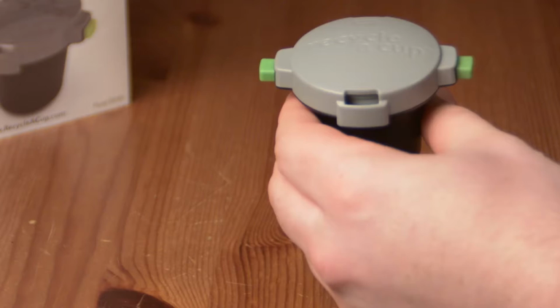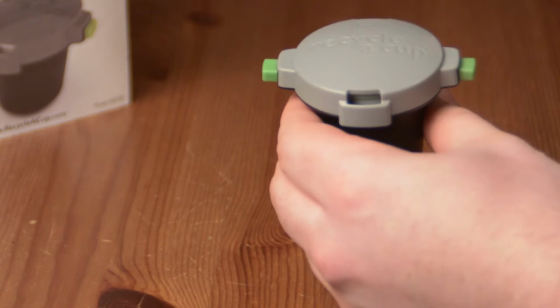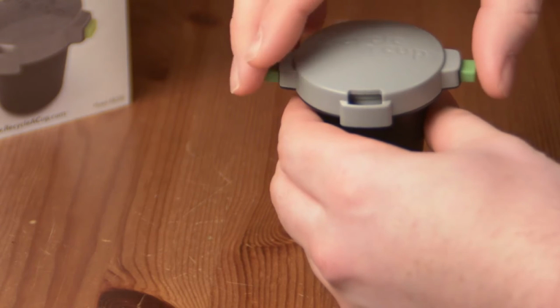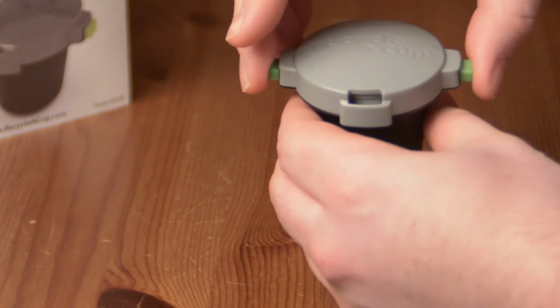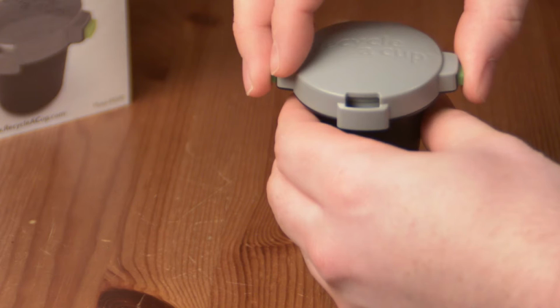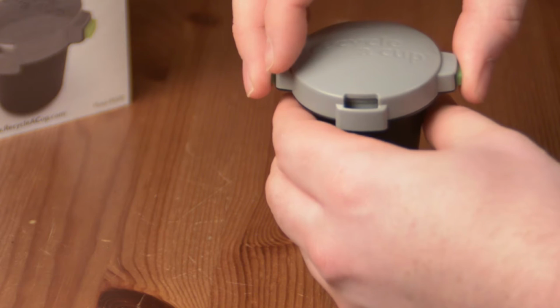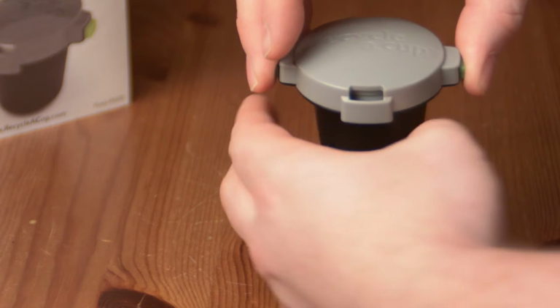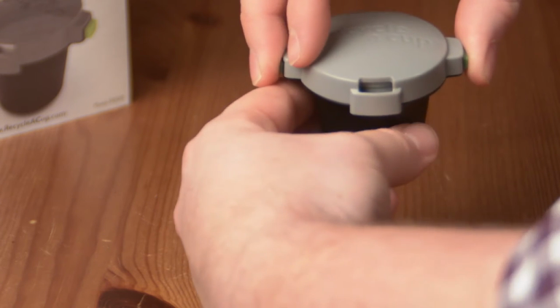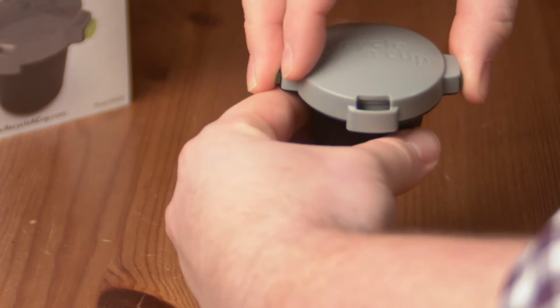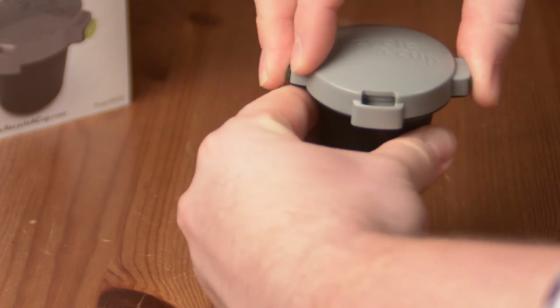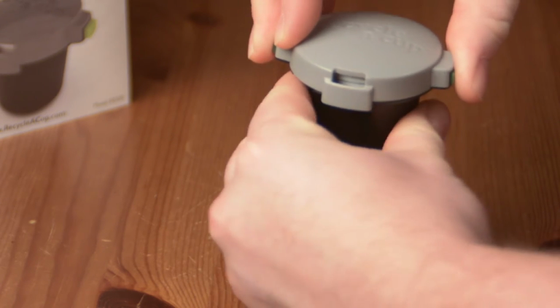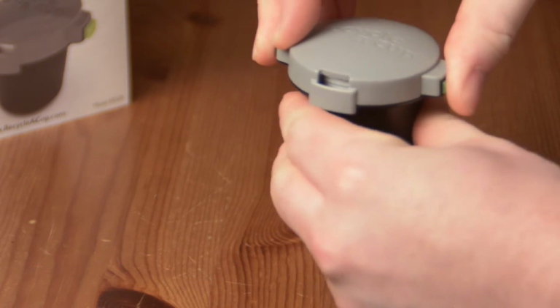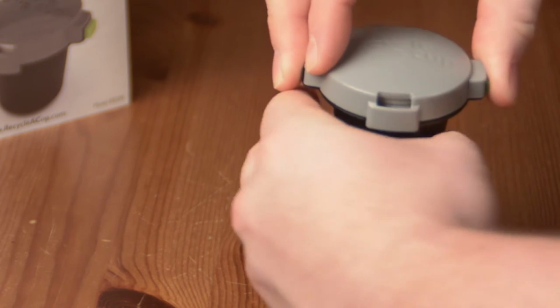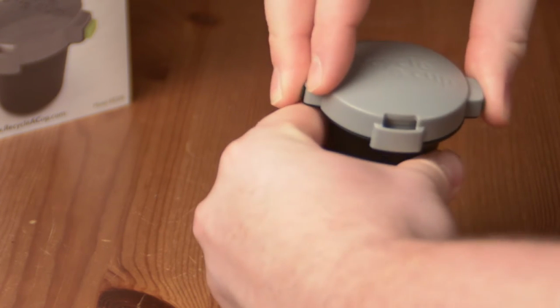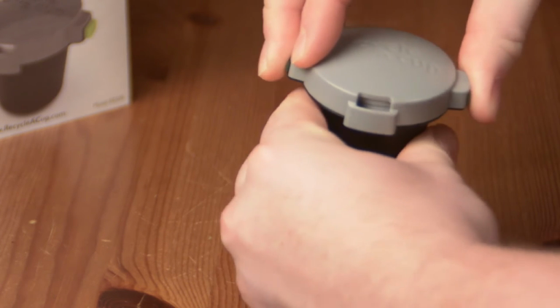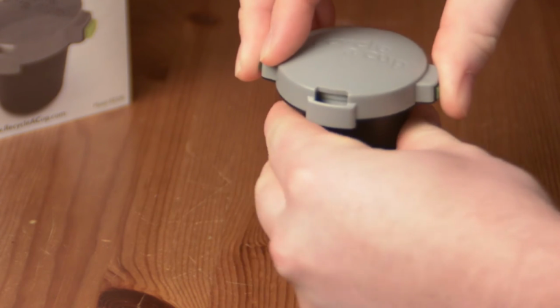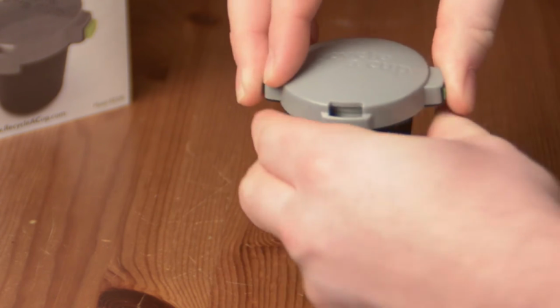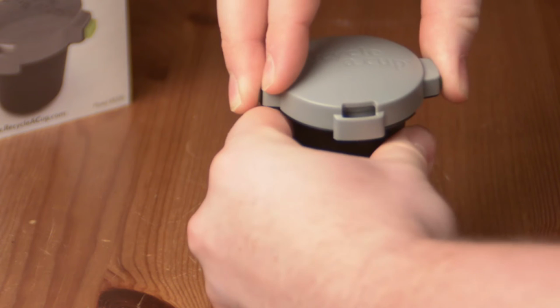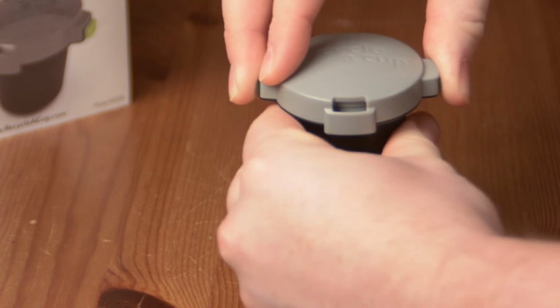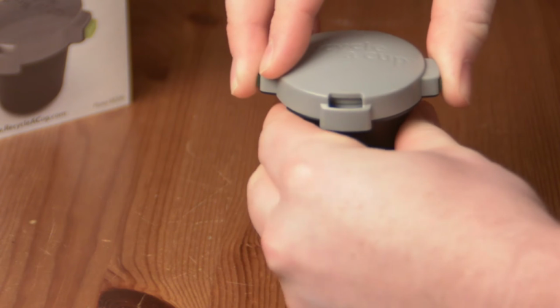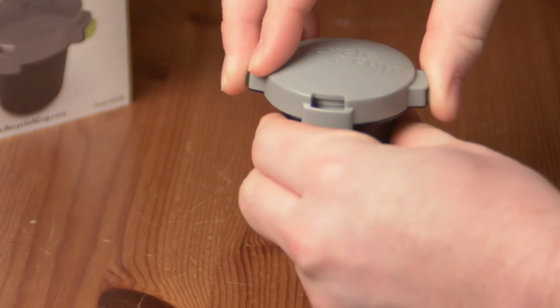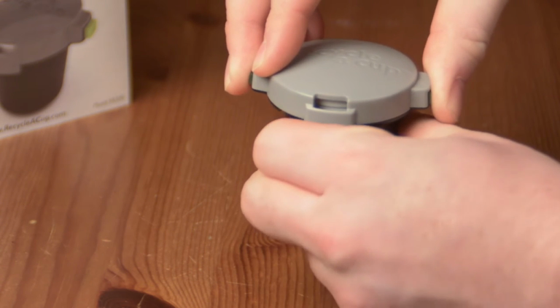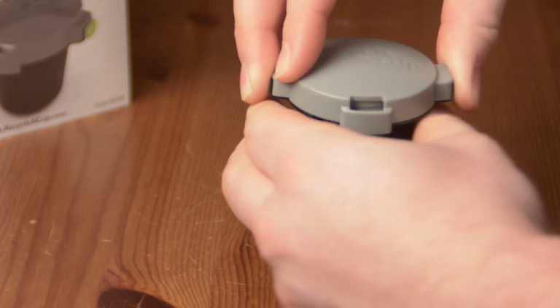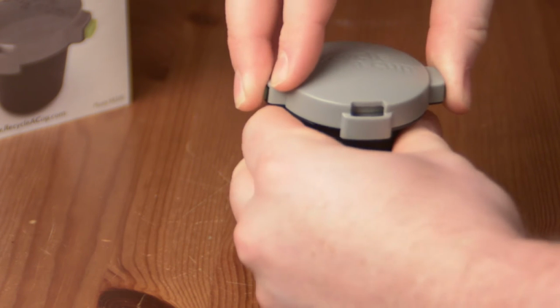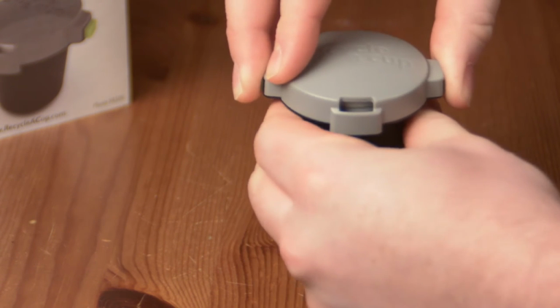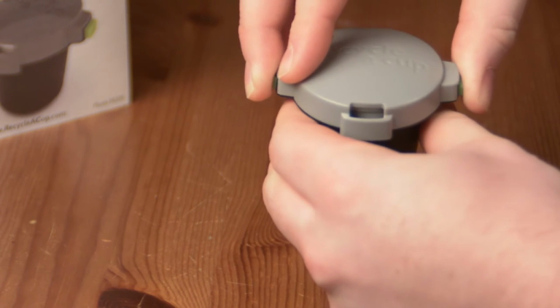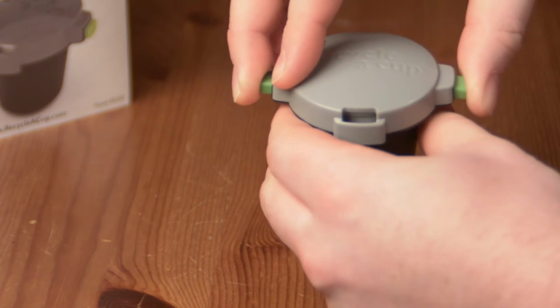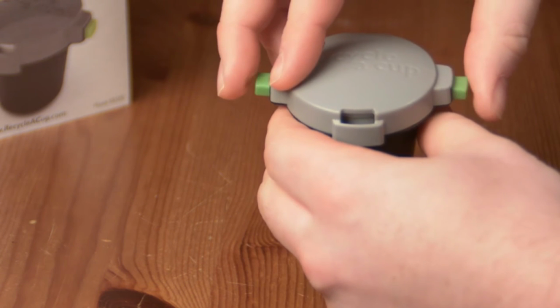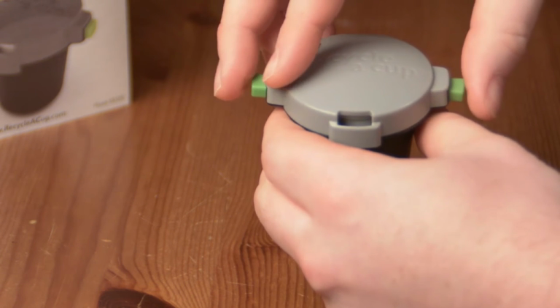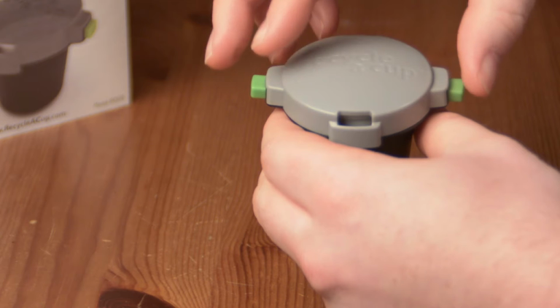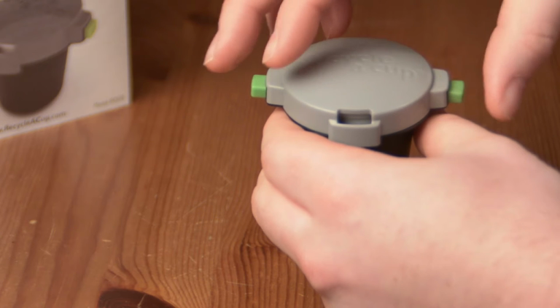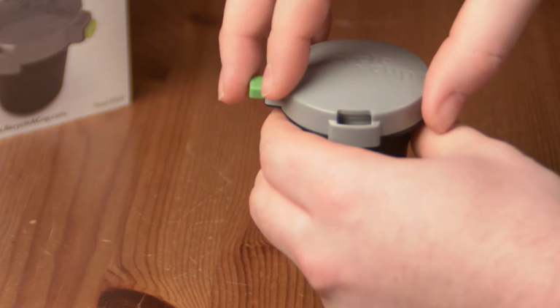Step 2: Press and hold the two green tabs to engage the cutting blades. Carefully twist the base of the Recycle-A-Cup one full rotation. Try not to rotate more than once to prevent cutting through the paper filter inside the K-Cup.